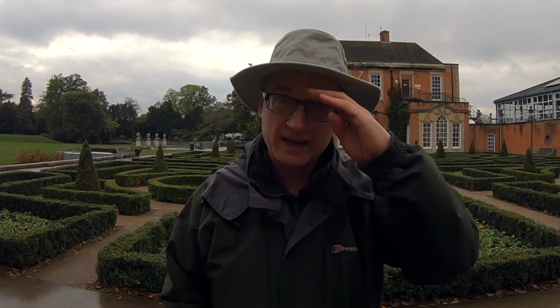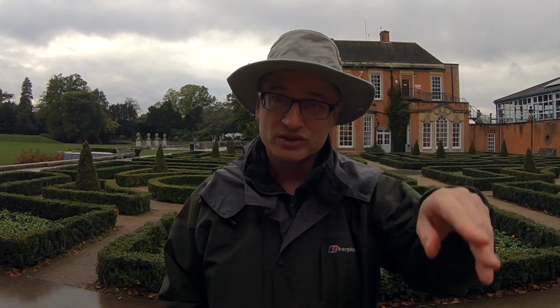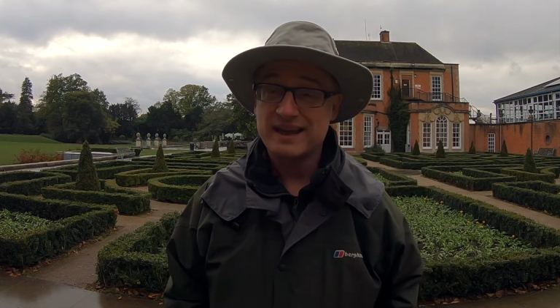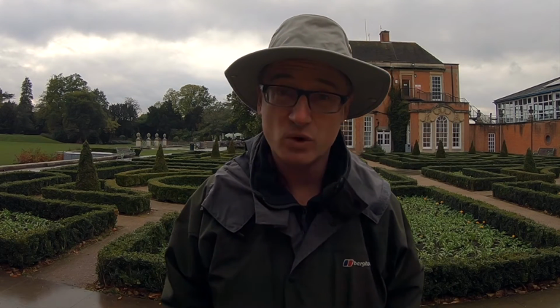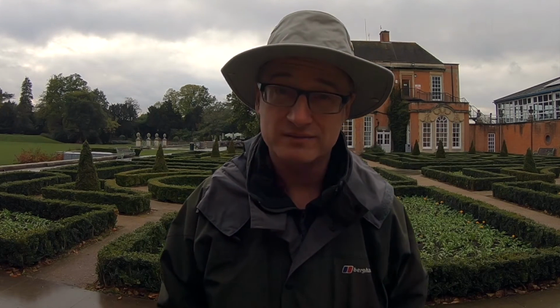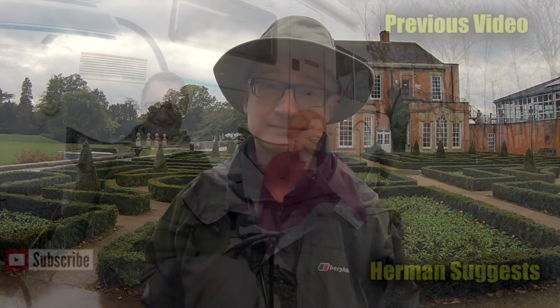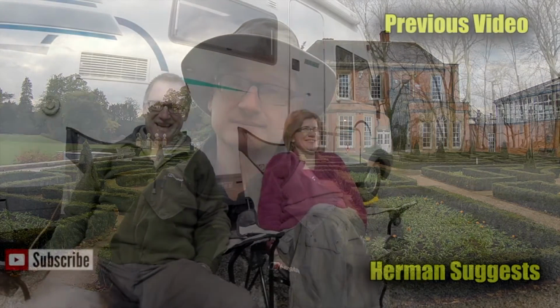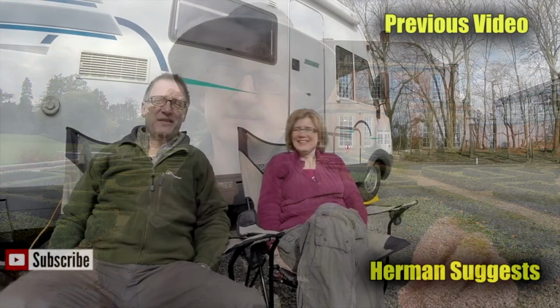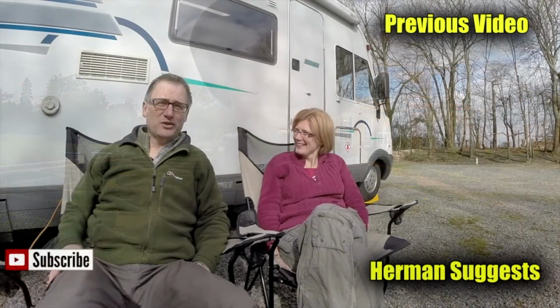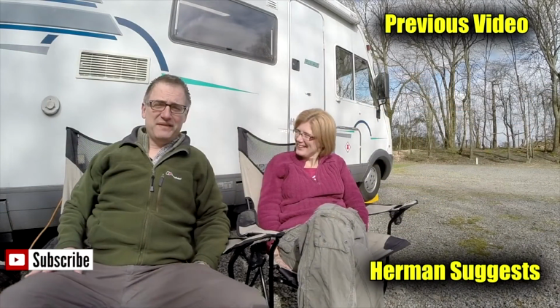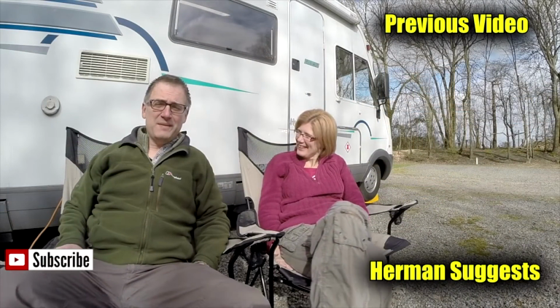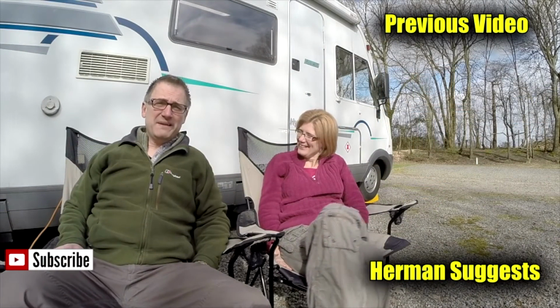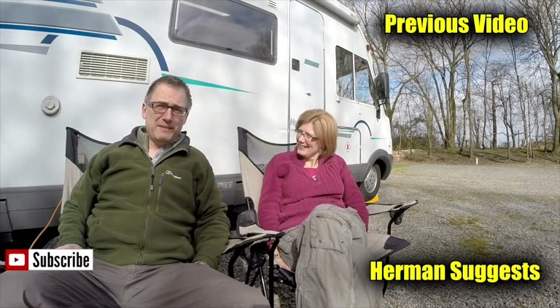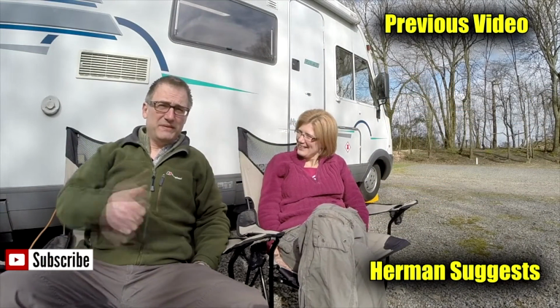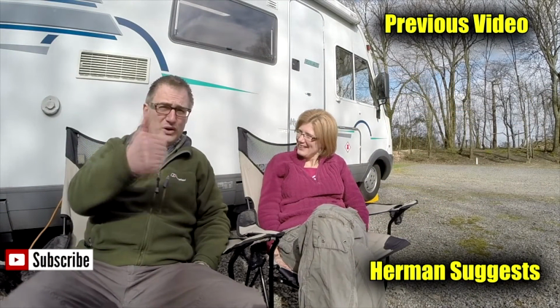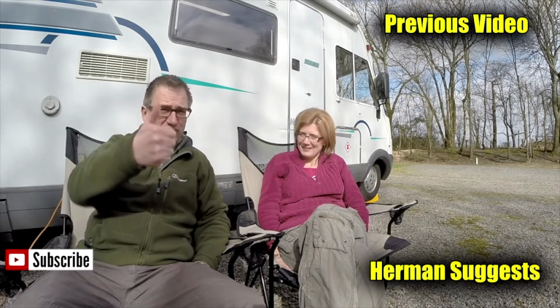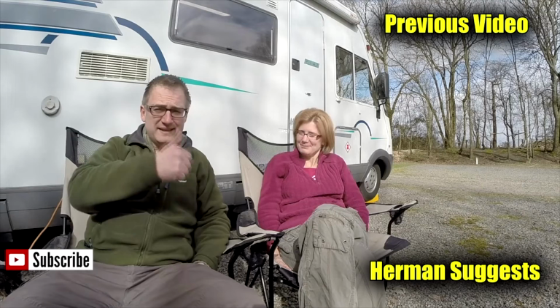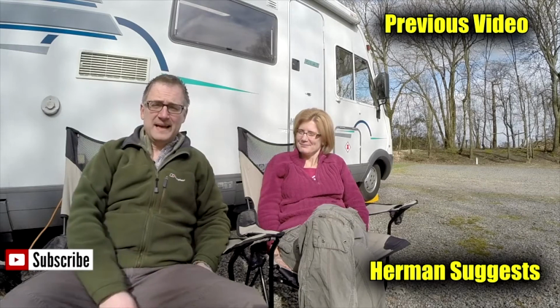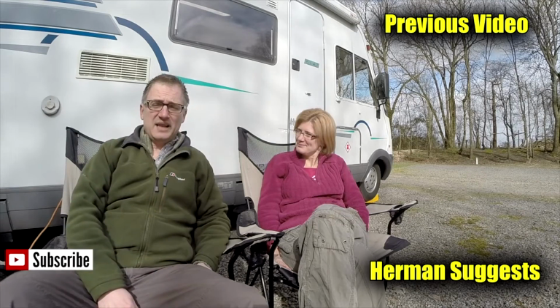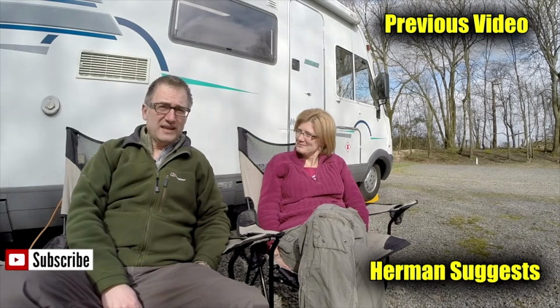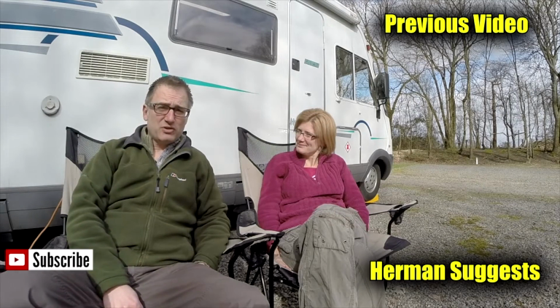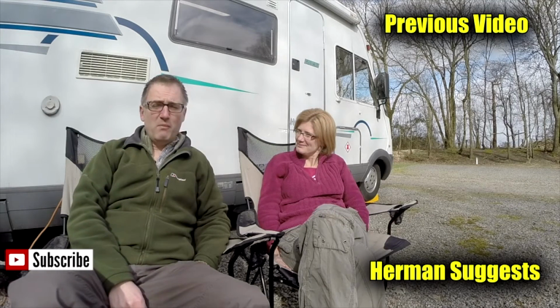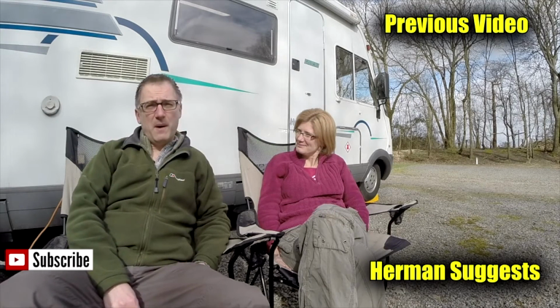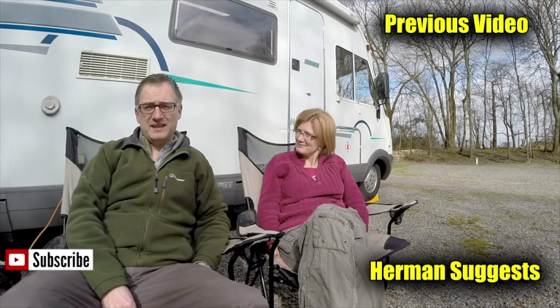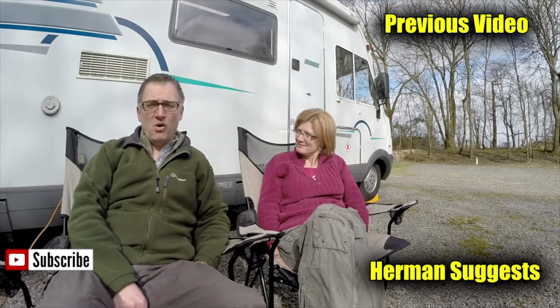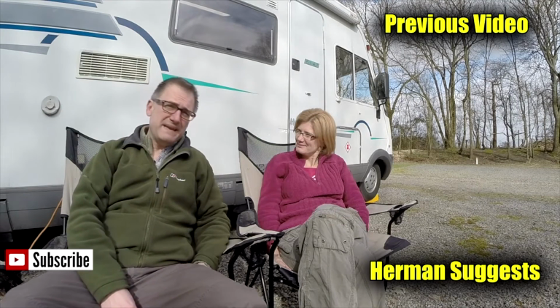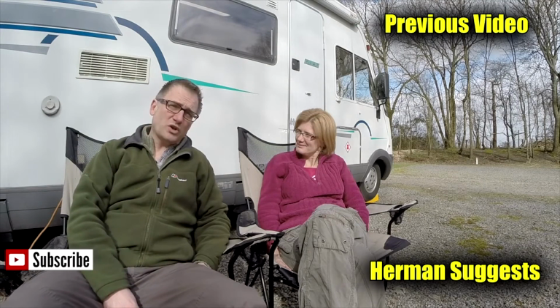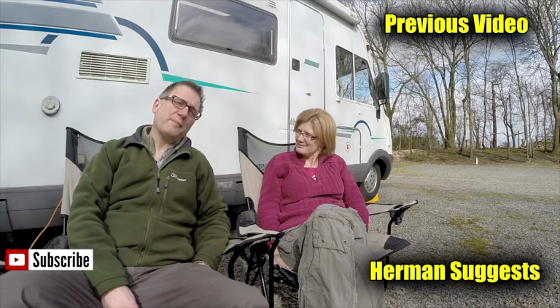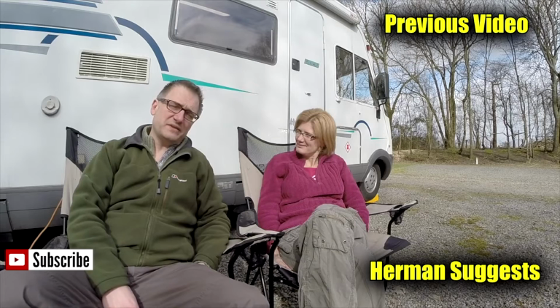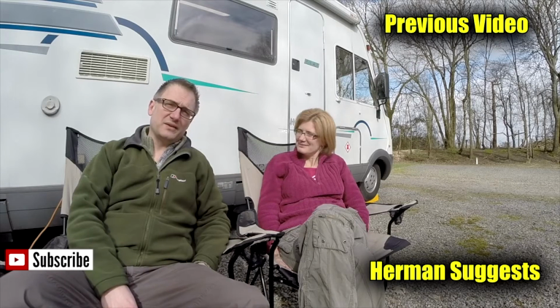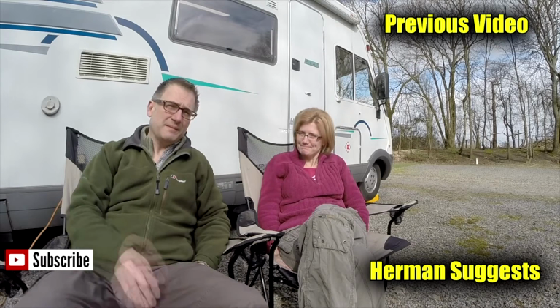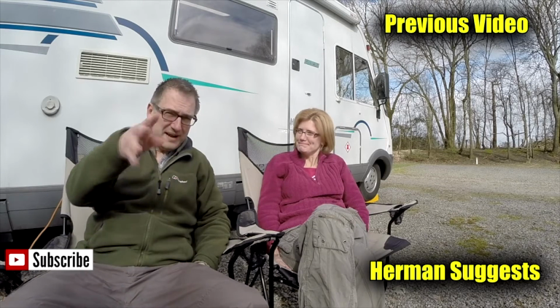Adios and thanks for watching. Thanks for watching our video. Give us a thumbs up if you enjoyed or leave a comment. And don't forget to subscribe for more video updates or maybe even watch one of our previous videos. Bye bye now.